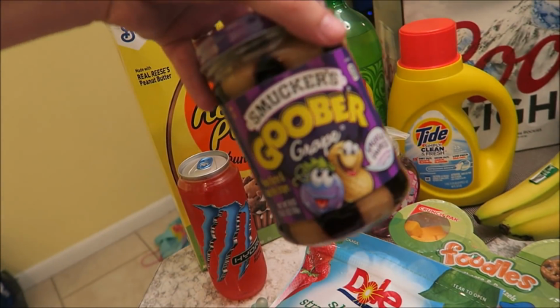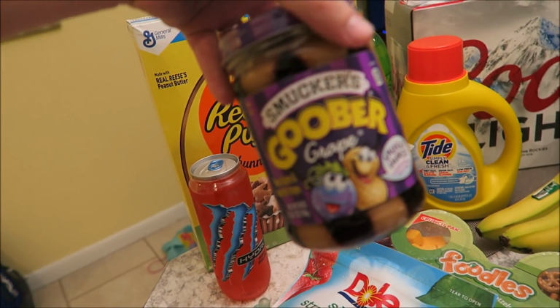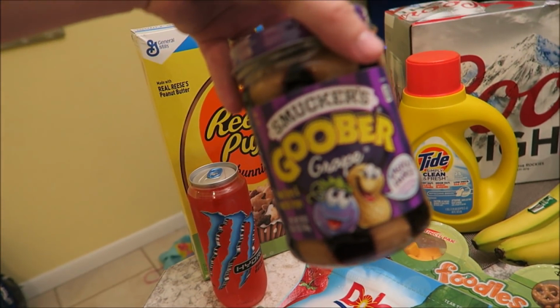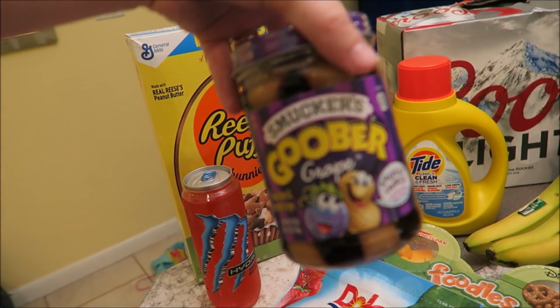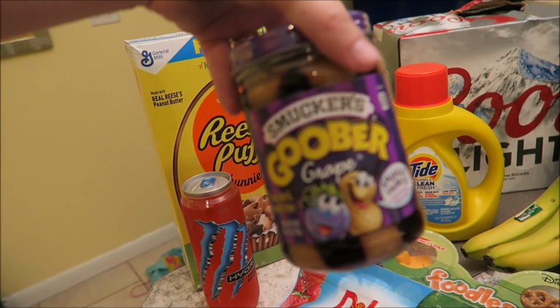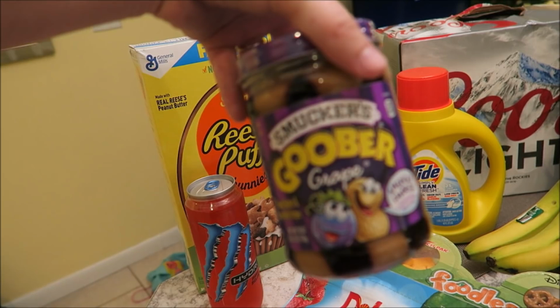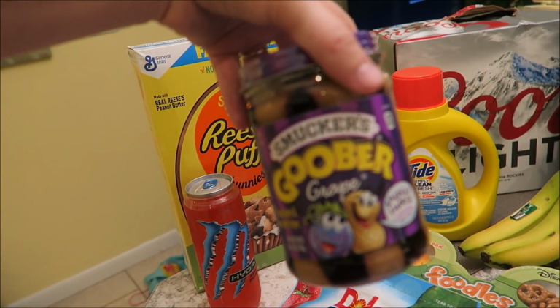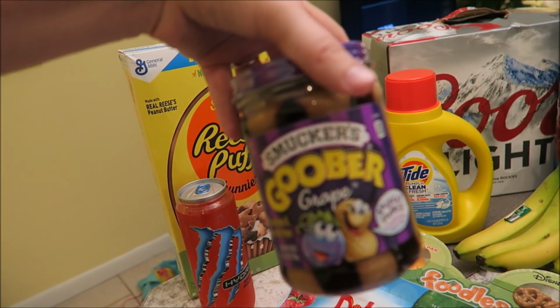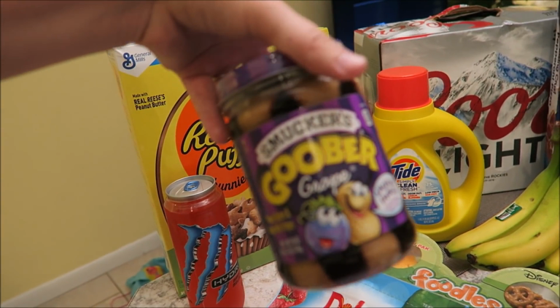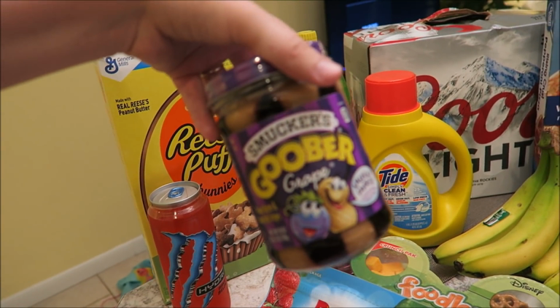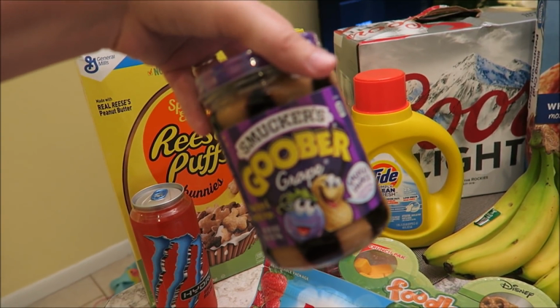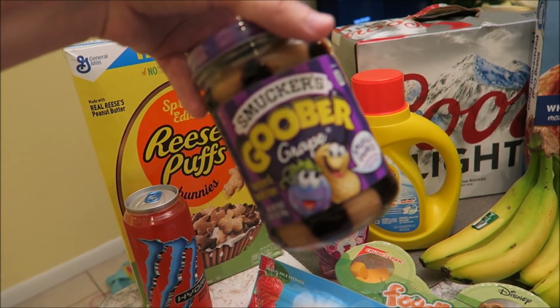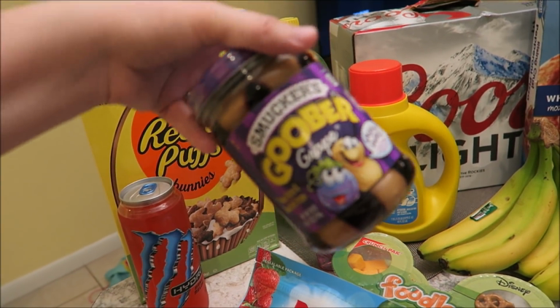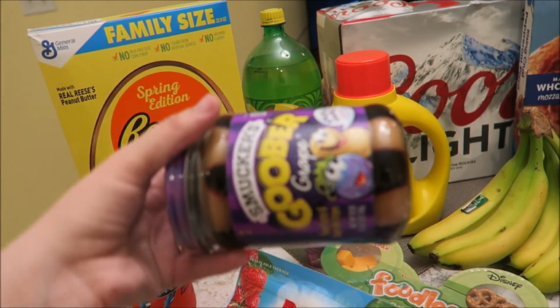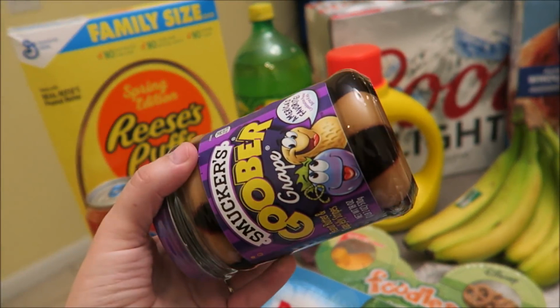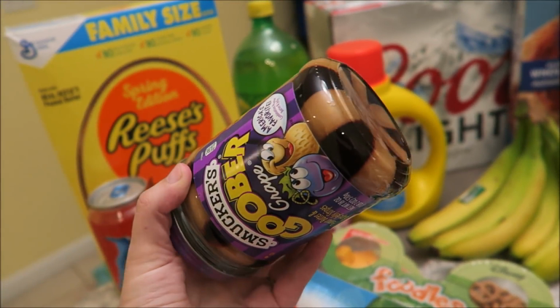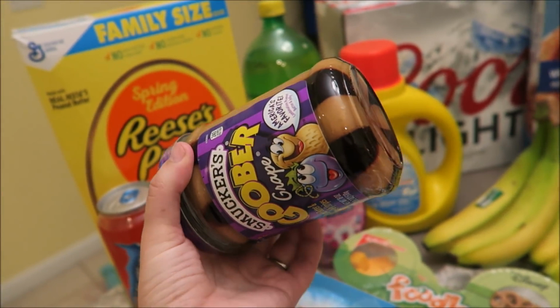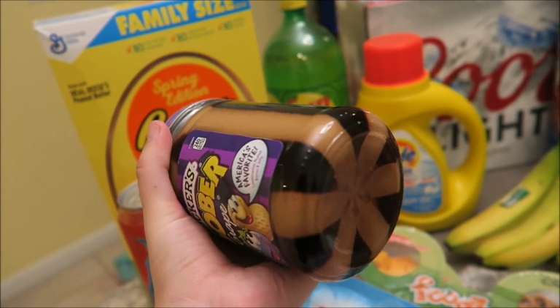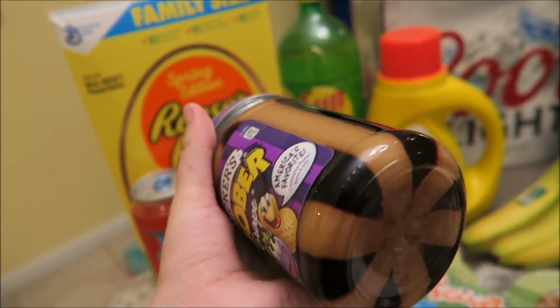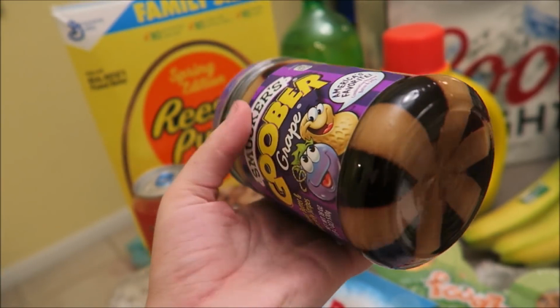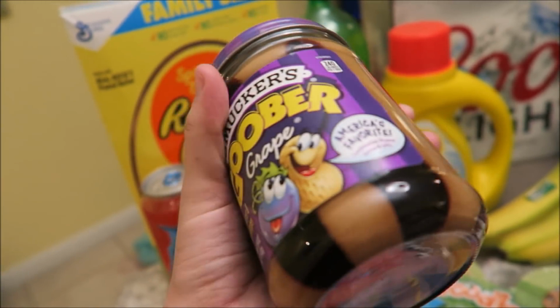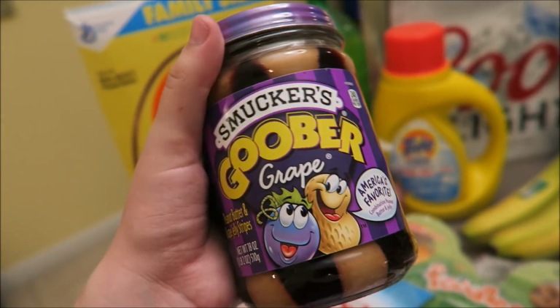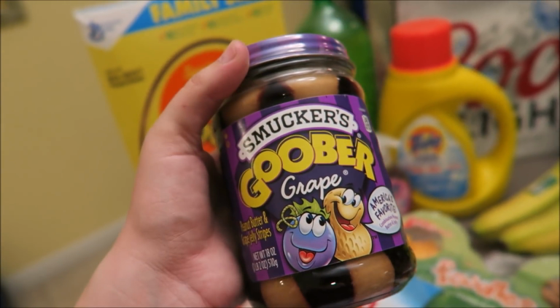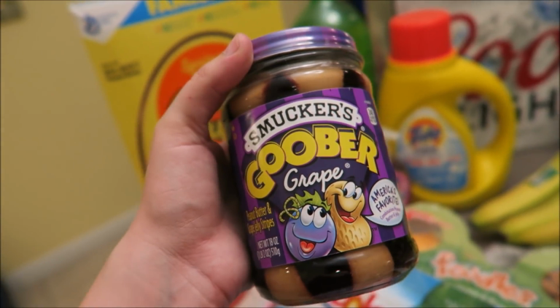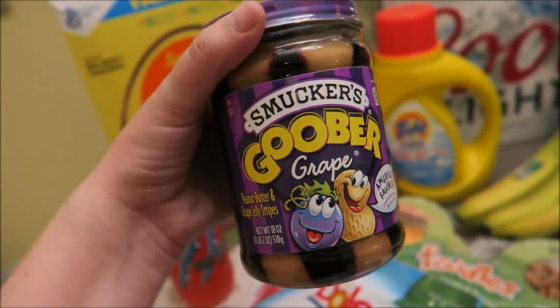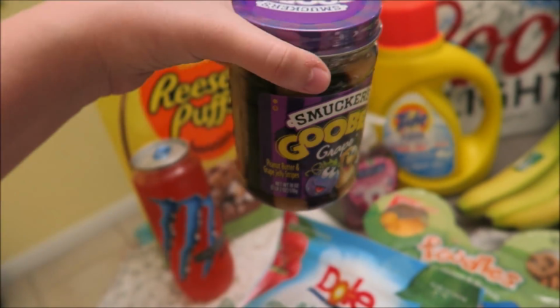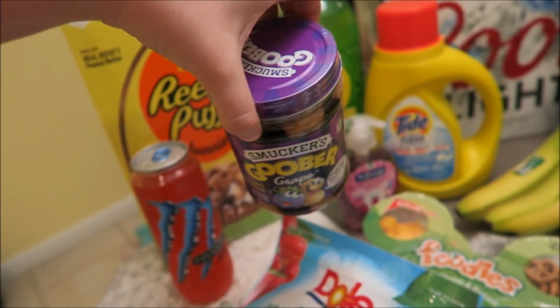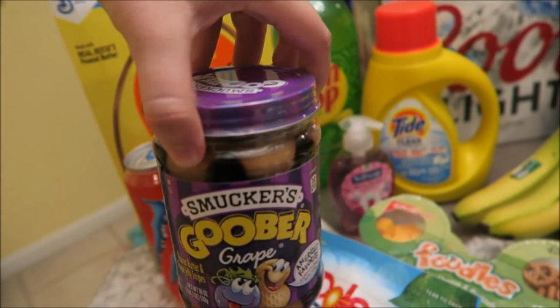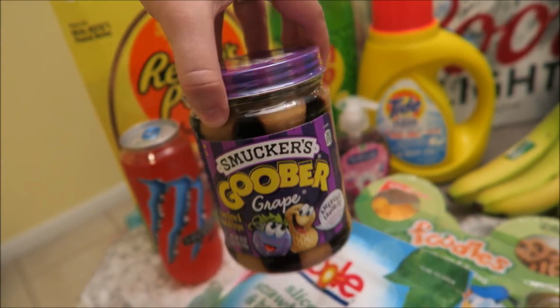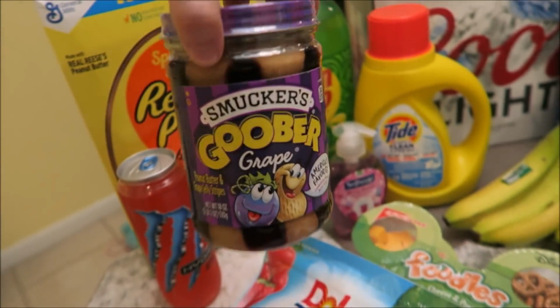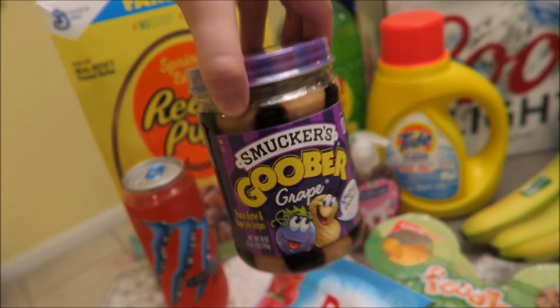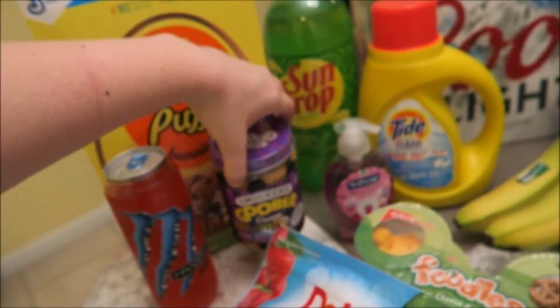We picked up a Goober. I've never tried these — the kids have never tried it — but the kids love peanut butter and jelly and we're also packing a lunch for Disney. So it was cheaper to buy this than it was to buy peanut butter and jelly separately. We're going to try that out.